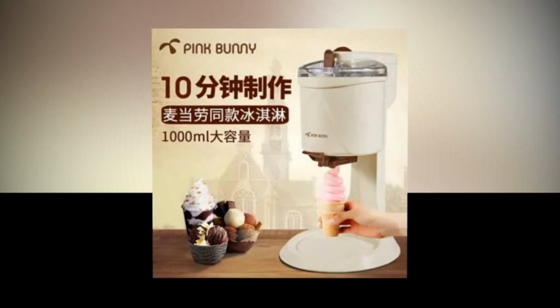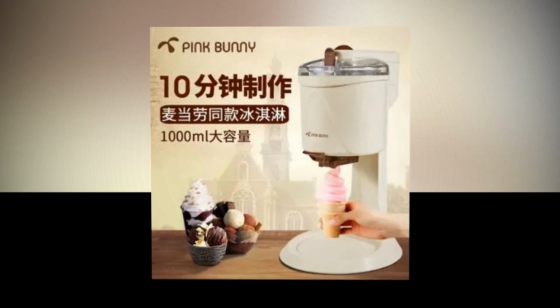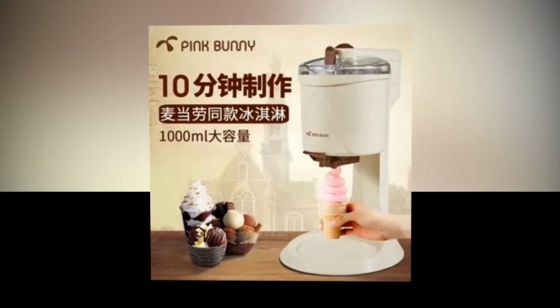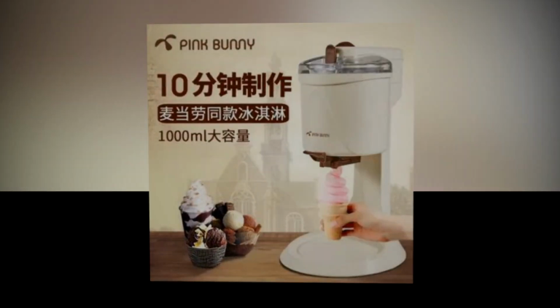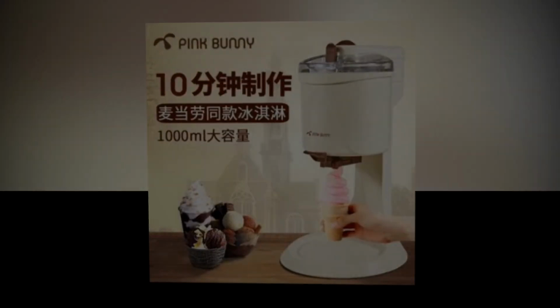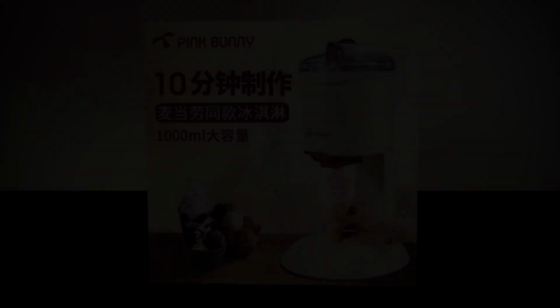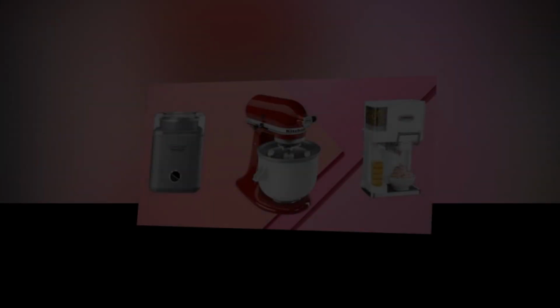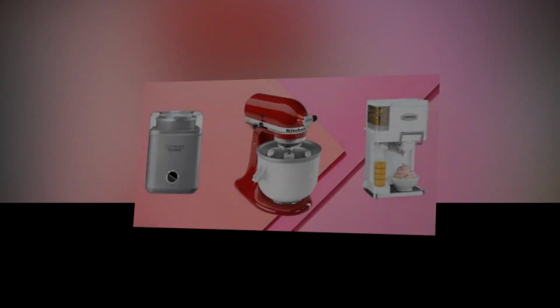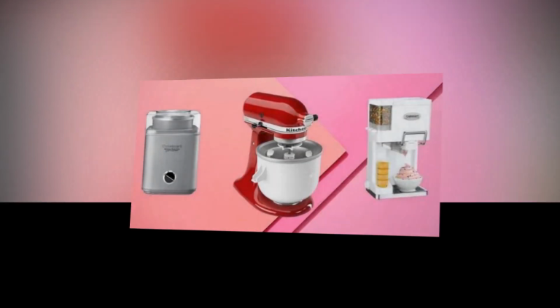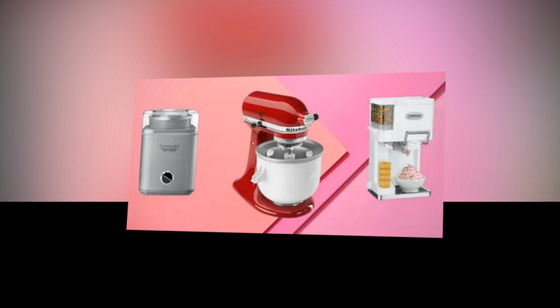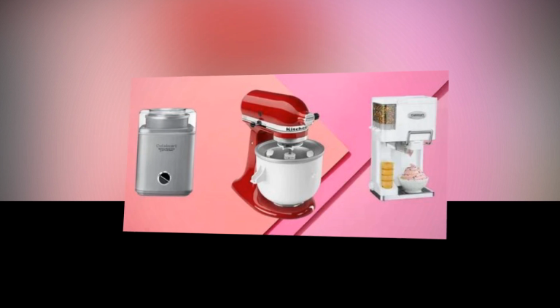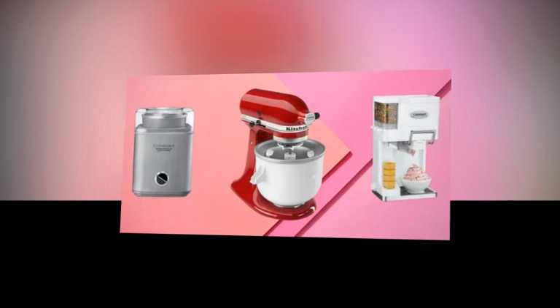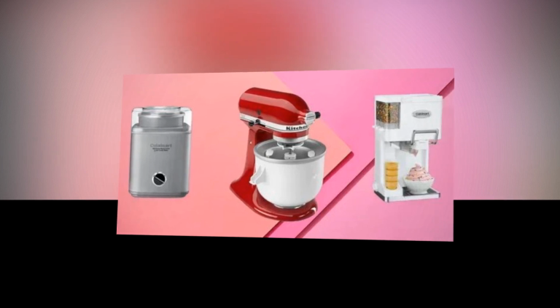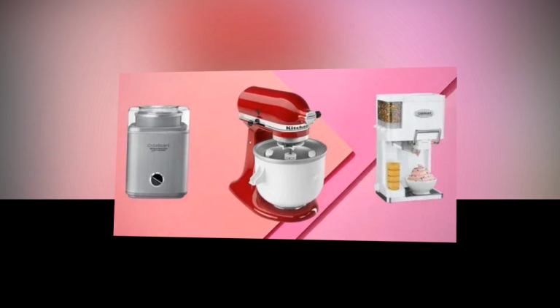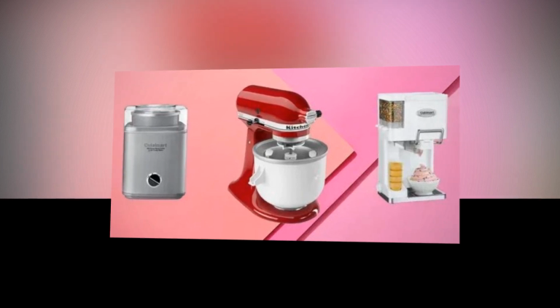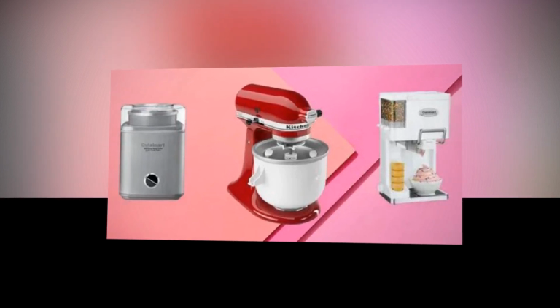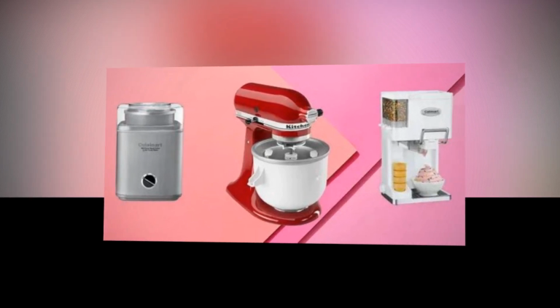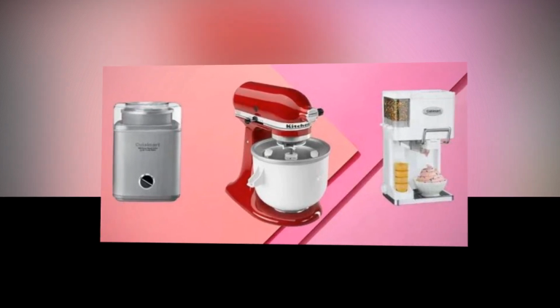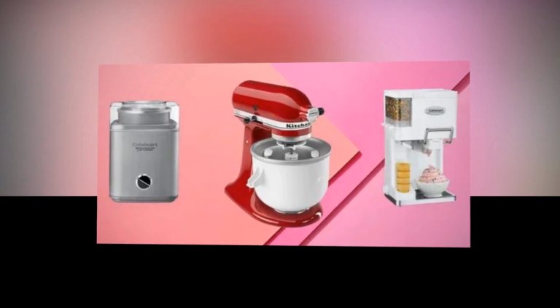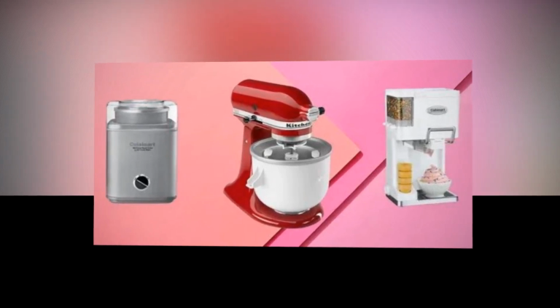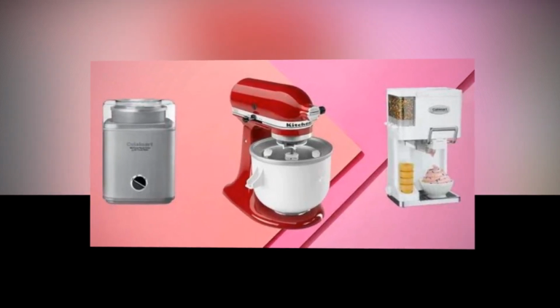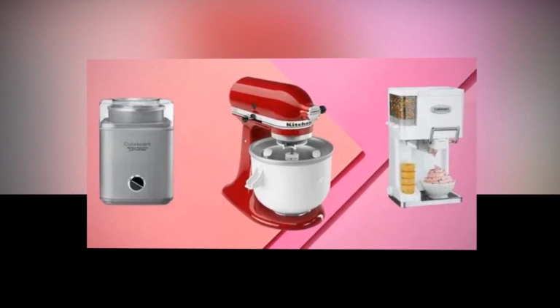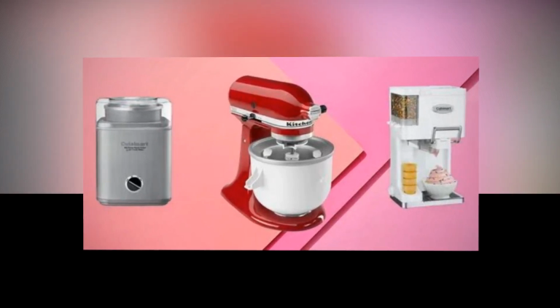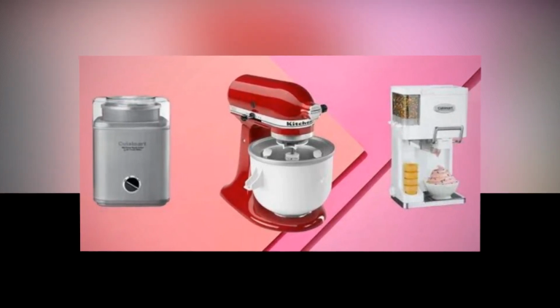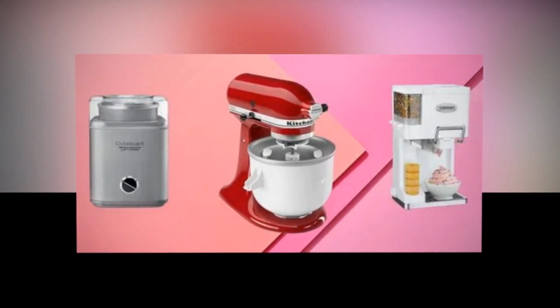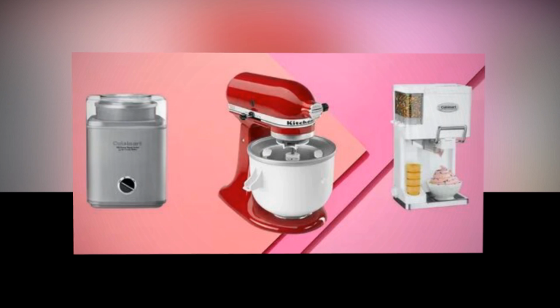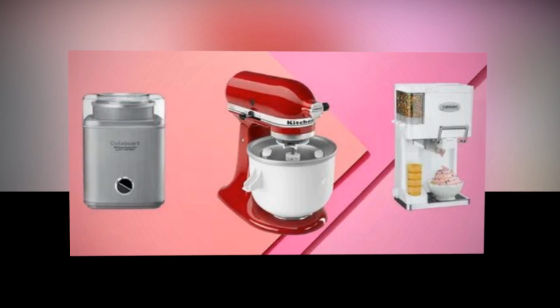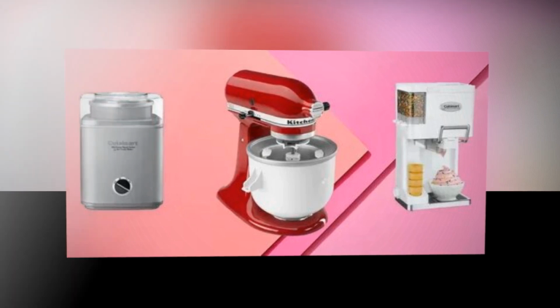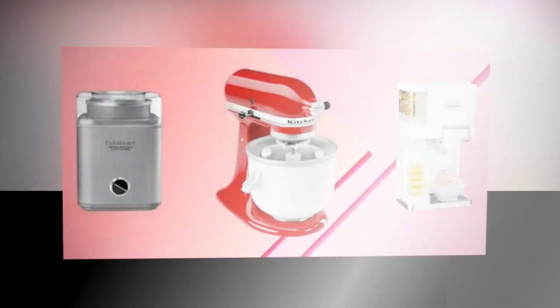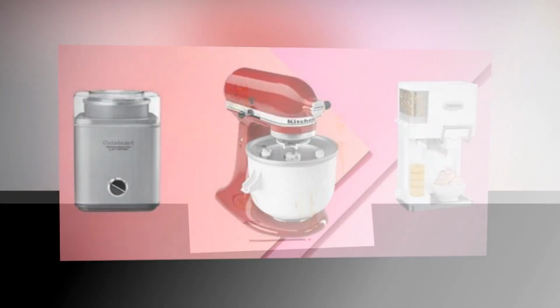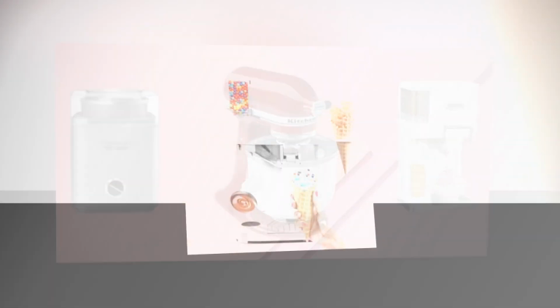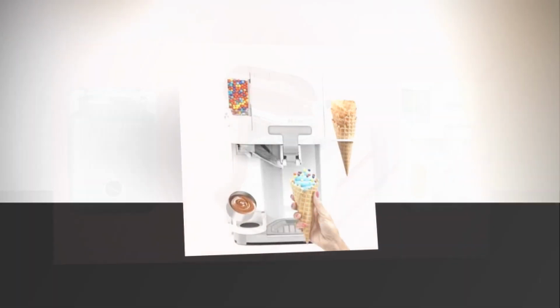Small and convenient: the frozen dessert maker doubles as a portable ice cream maker. This mug is ideal for small kitchens since all of the accessories separate and fit neatly within.